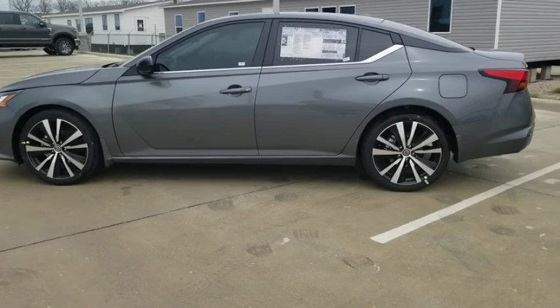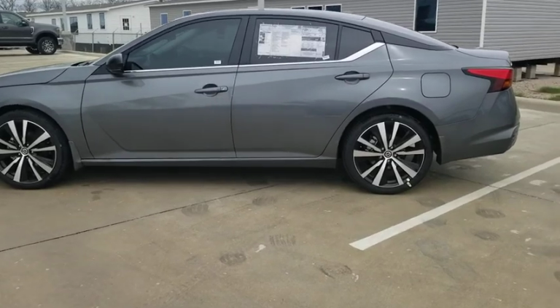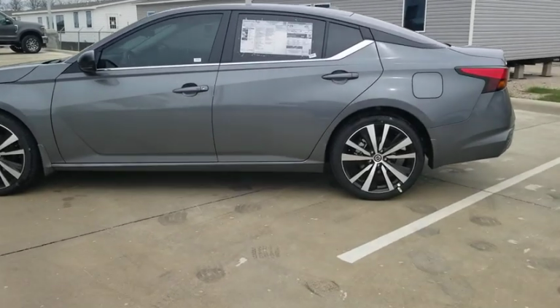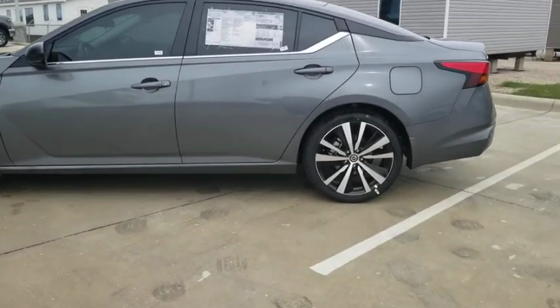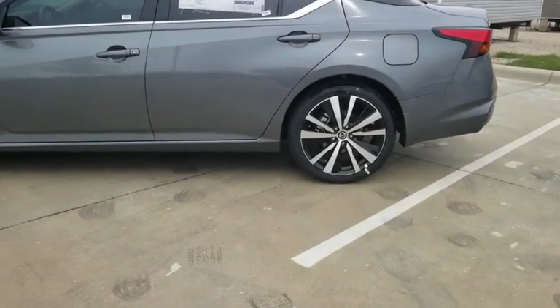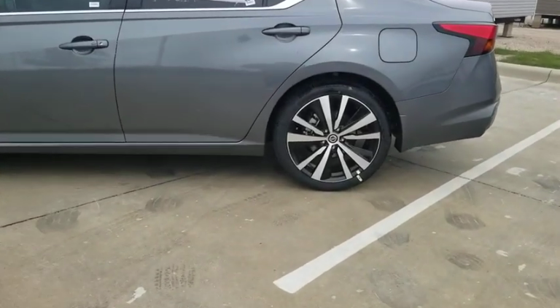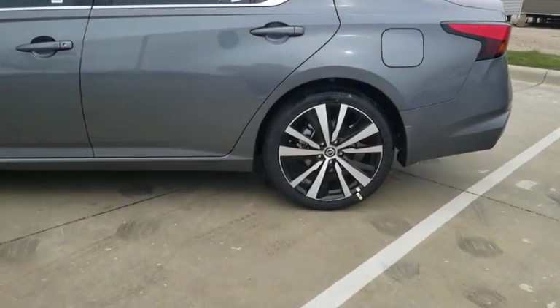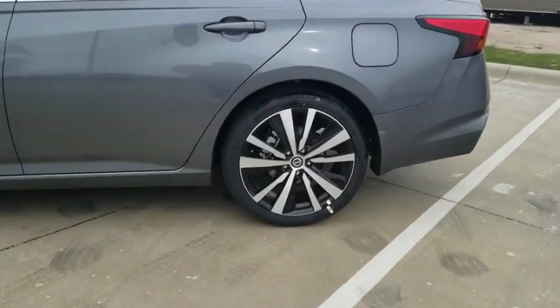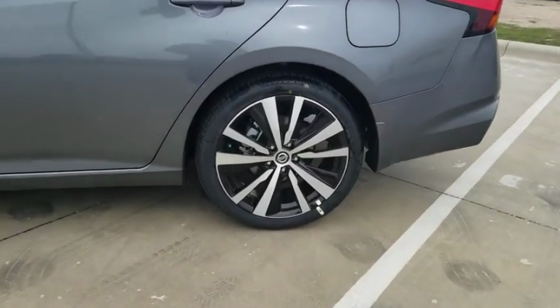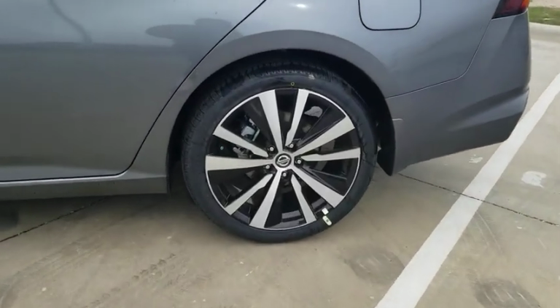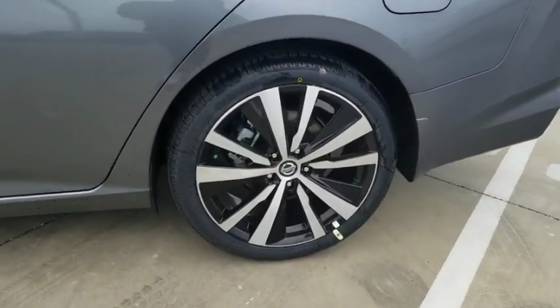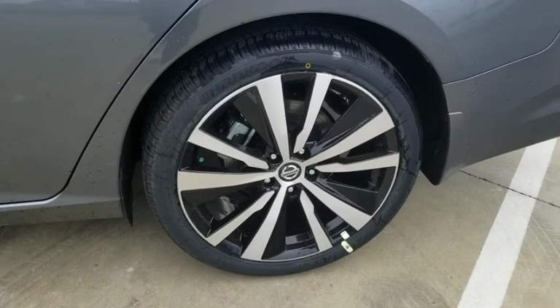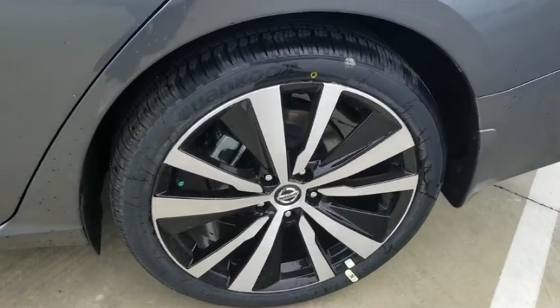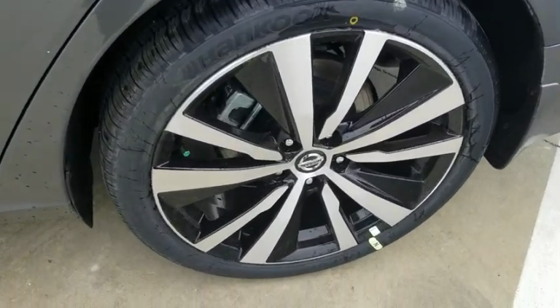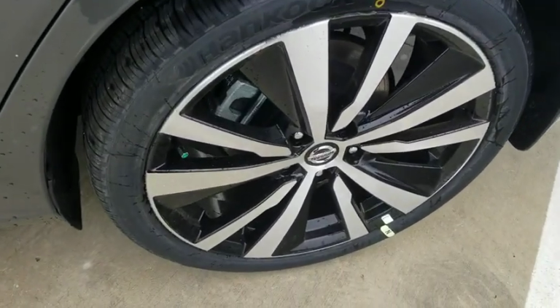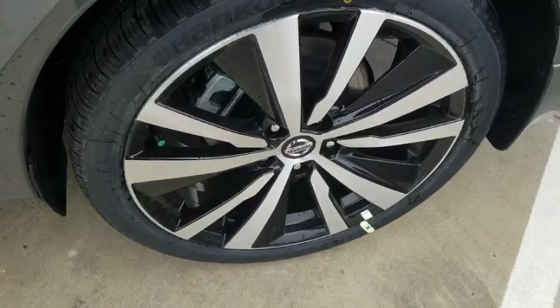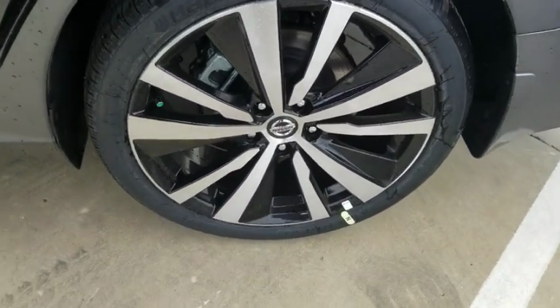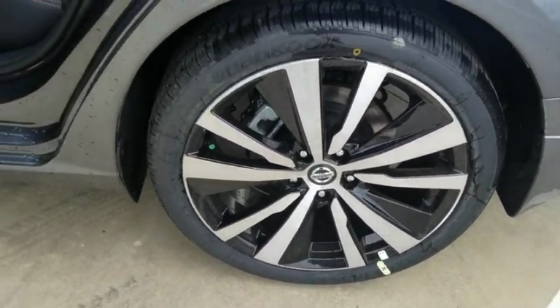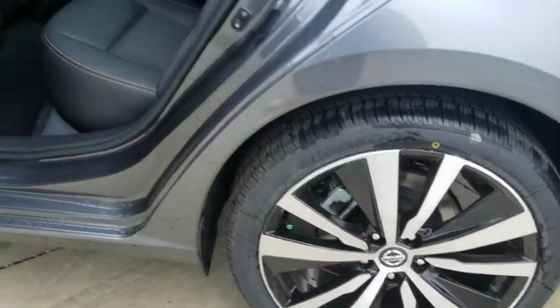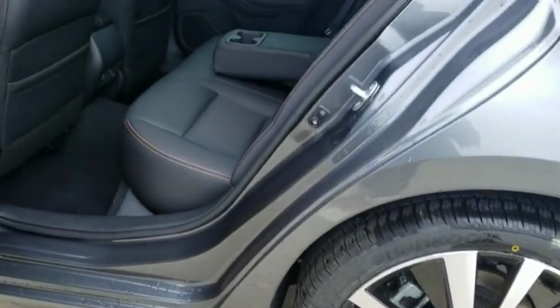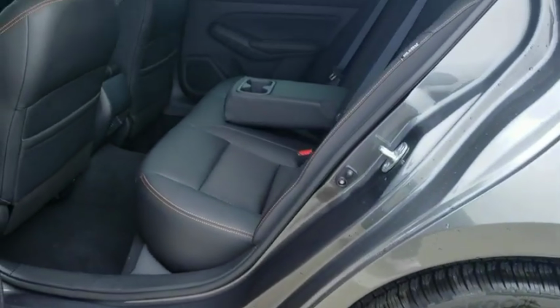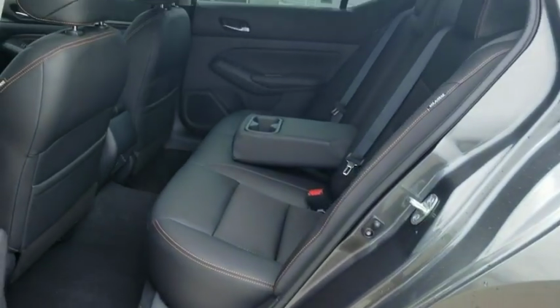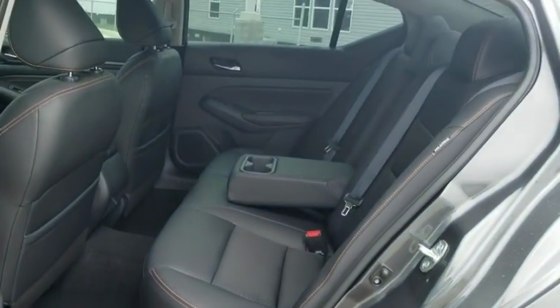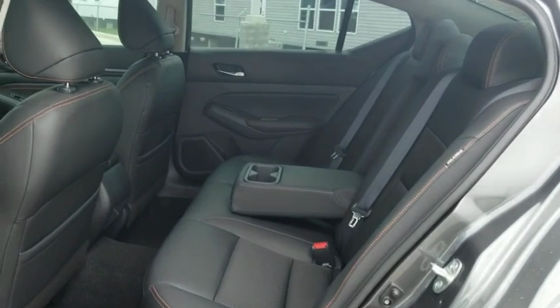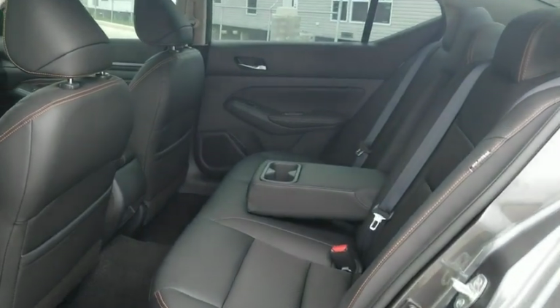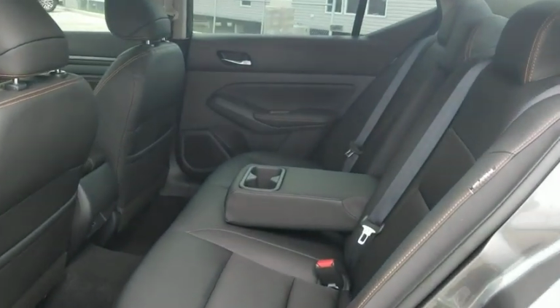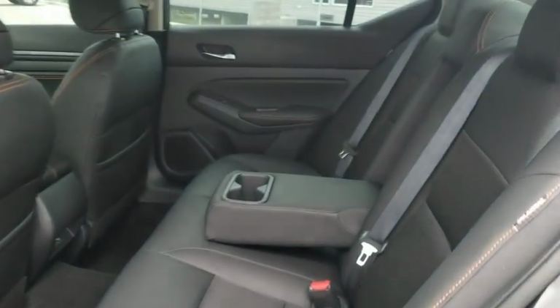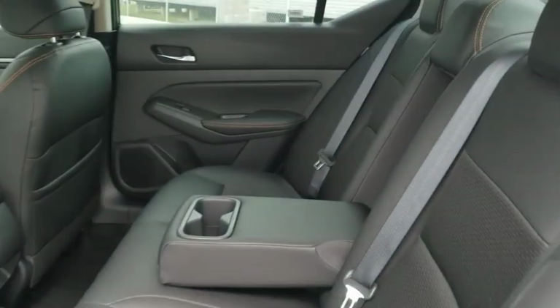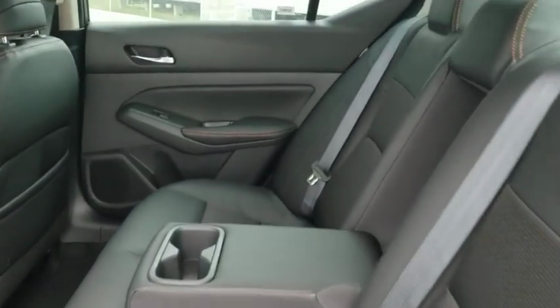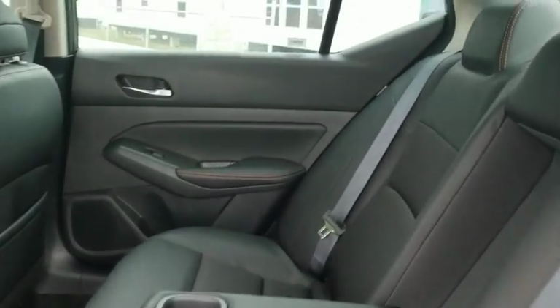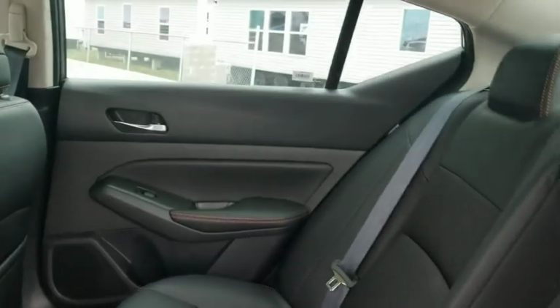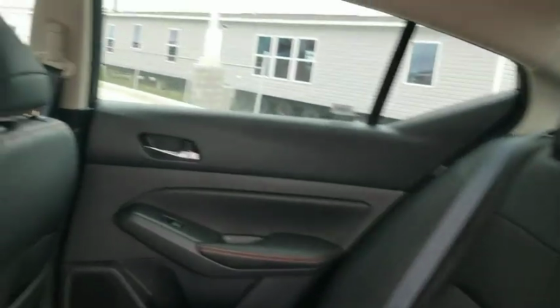Traction control, dual airbags, alloy wheels, power steering, four-wheel disc brakes, rear window defroster, power windows, security system, electronic stability control, heated front seats, trip computer, overhead console.